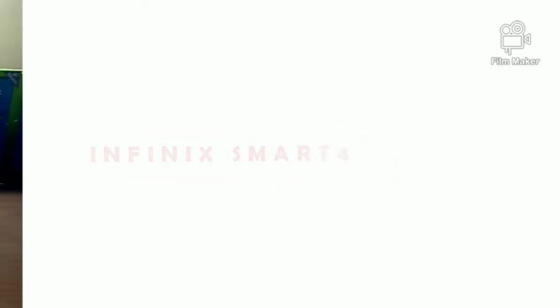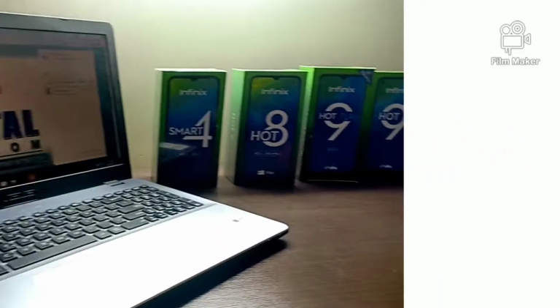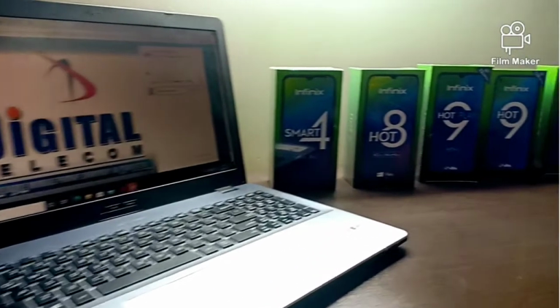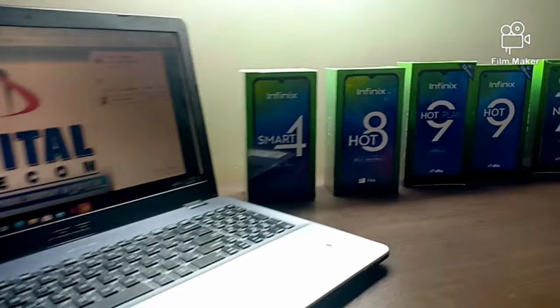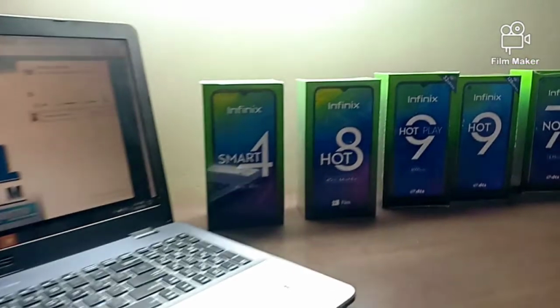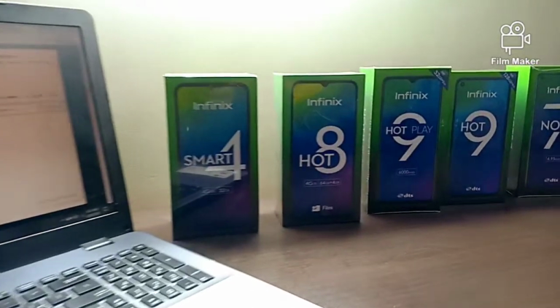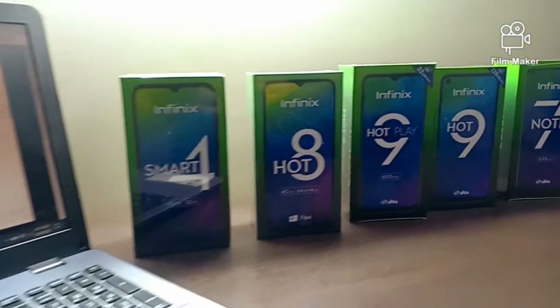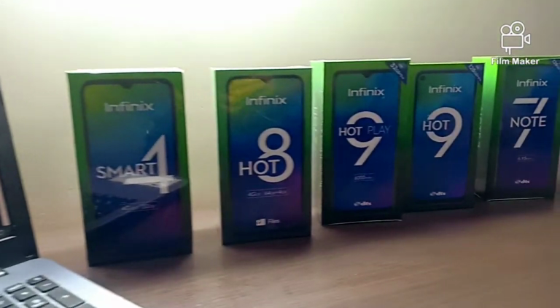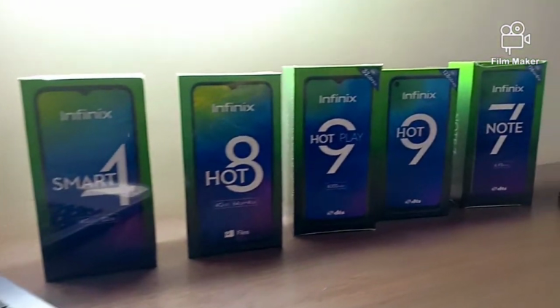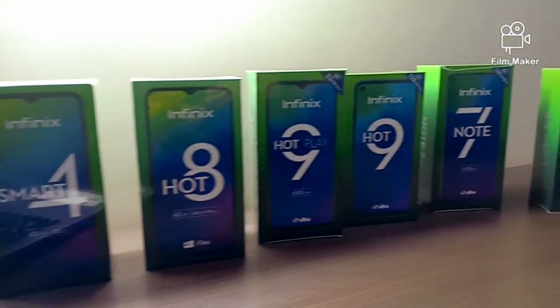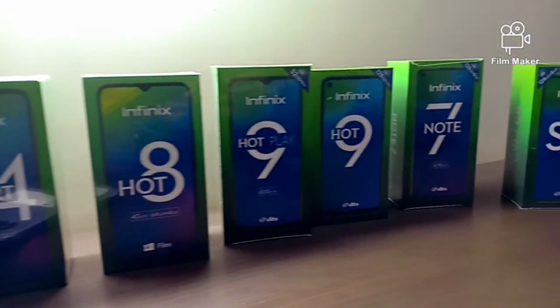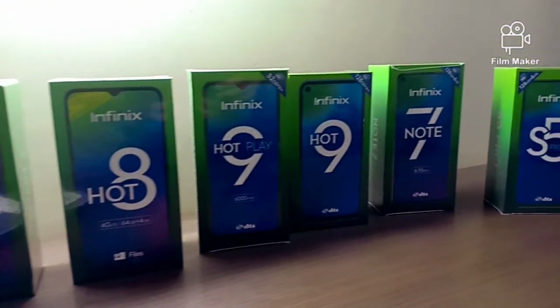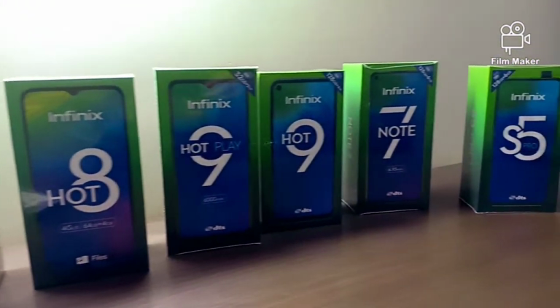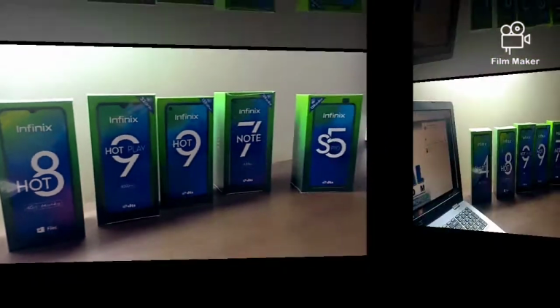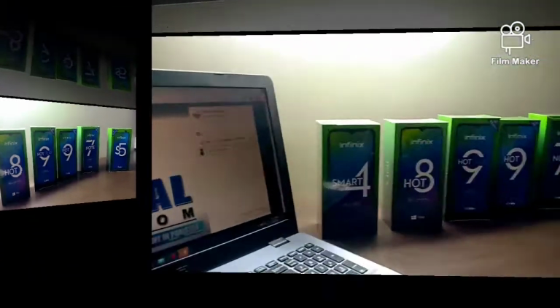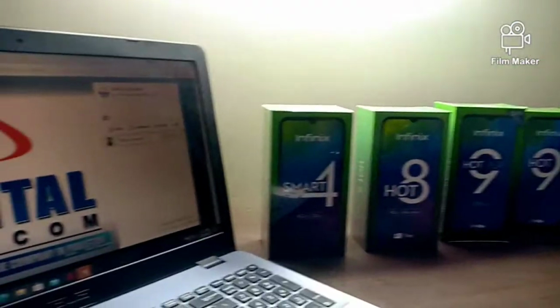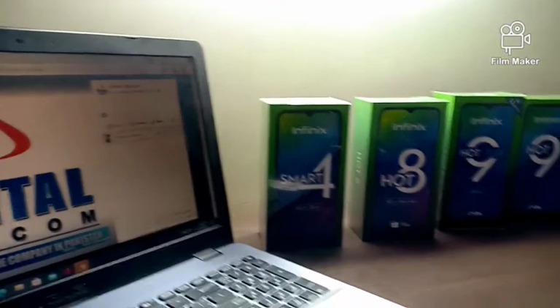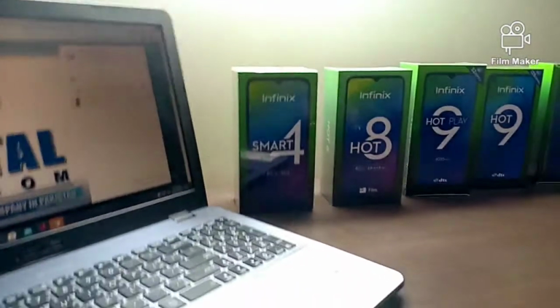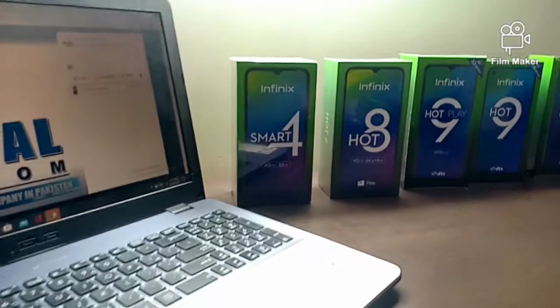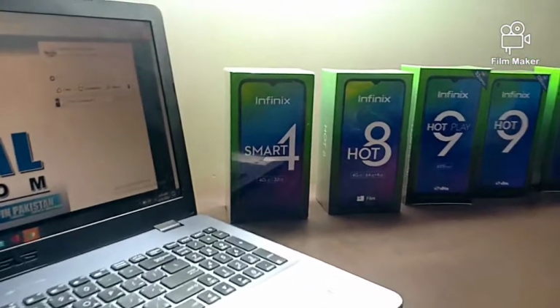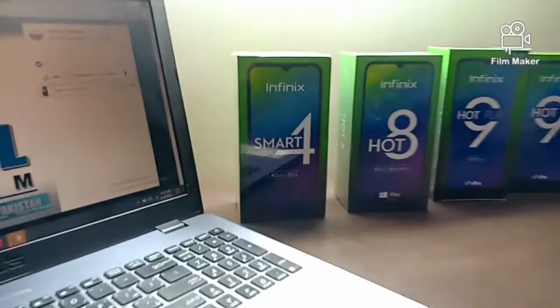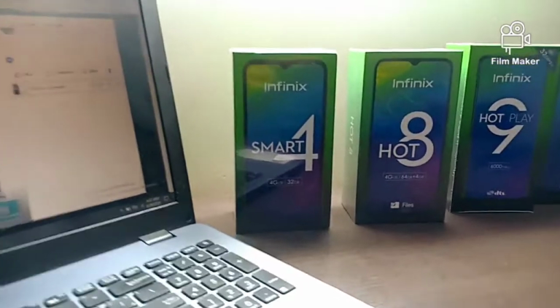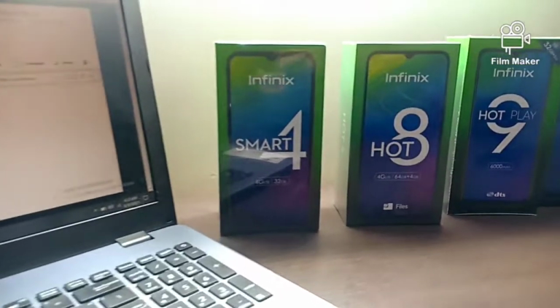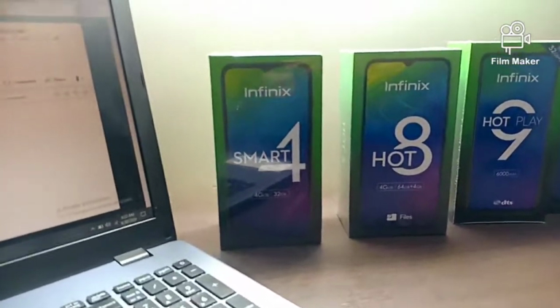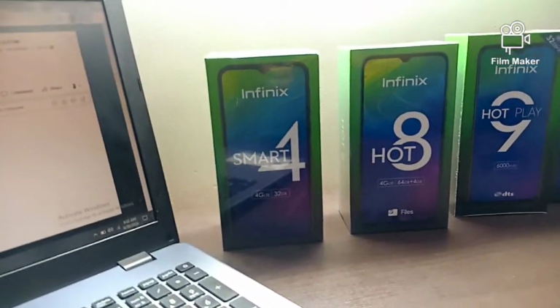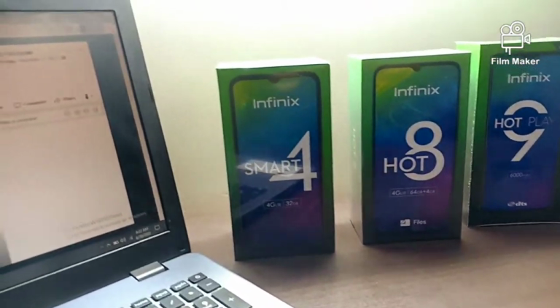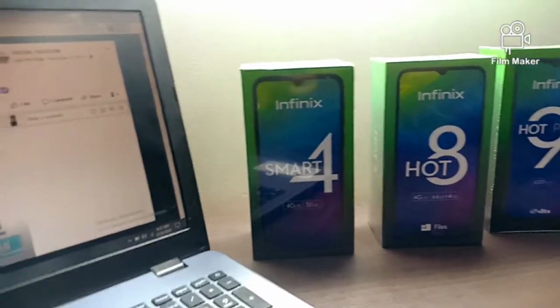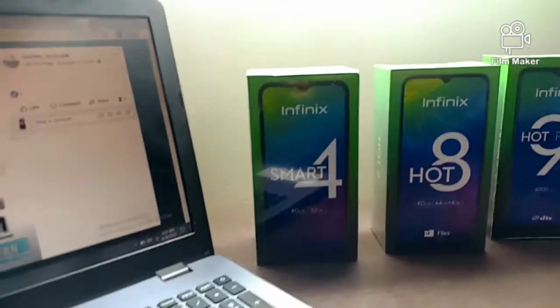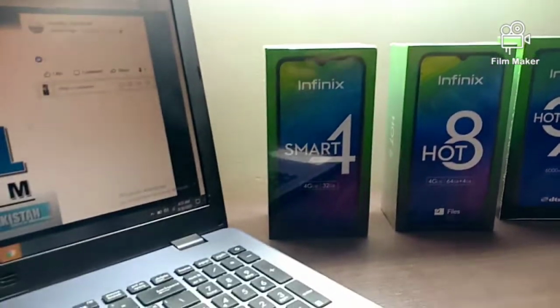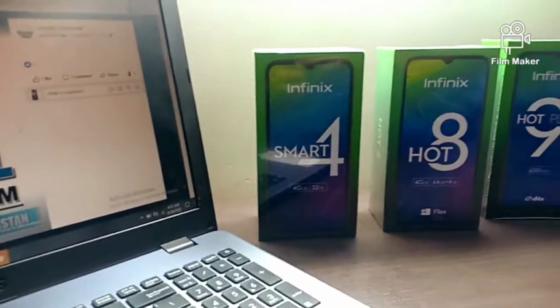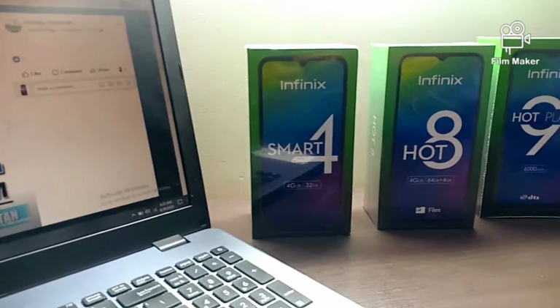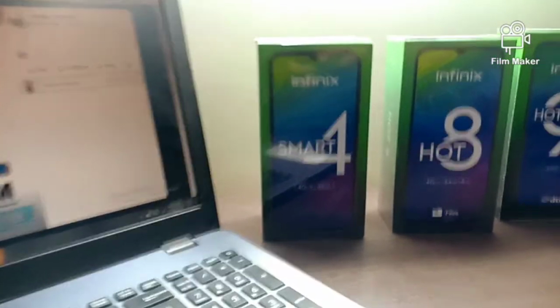Hello guys, here is Mohamed Mushtabai and you are watching Mushtabai Nara Official Unbox and we will talk about low-core specs. So let's unbox.